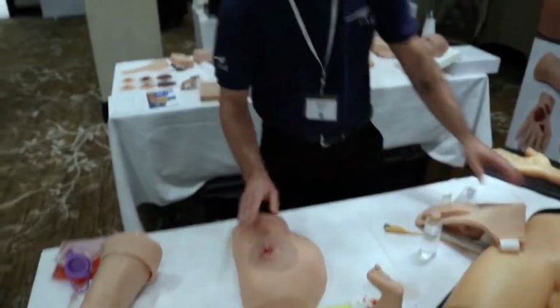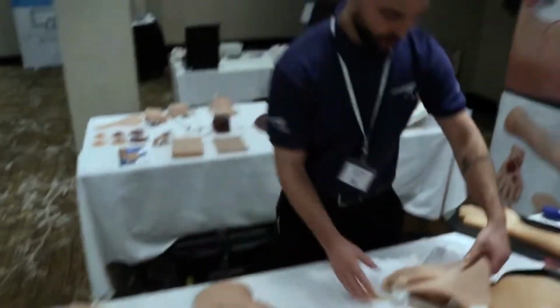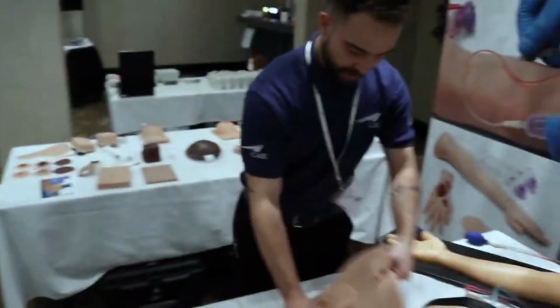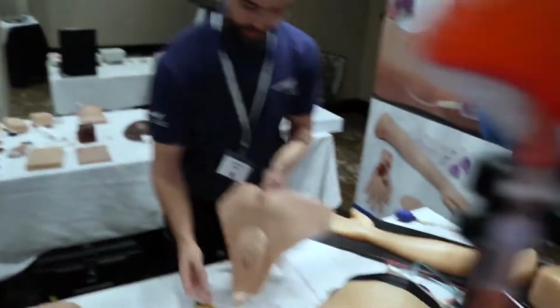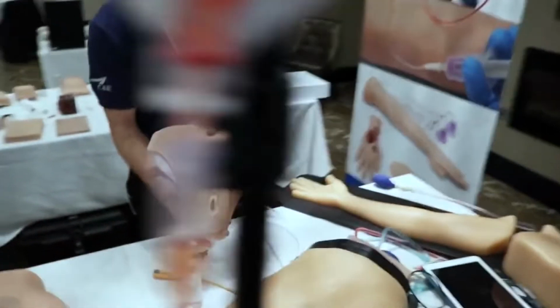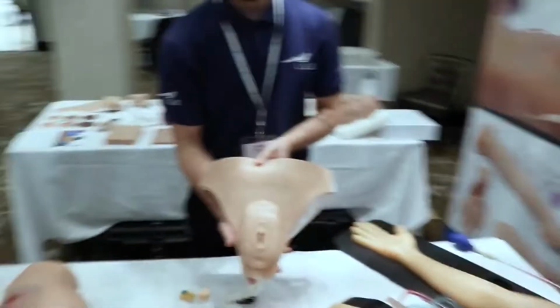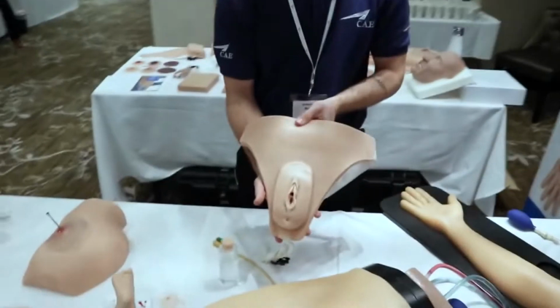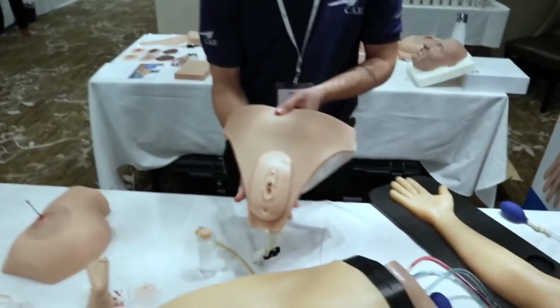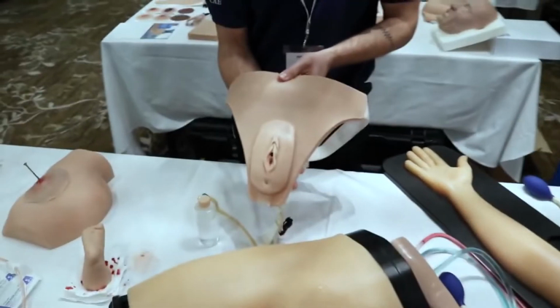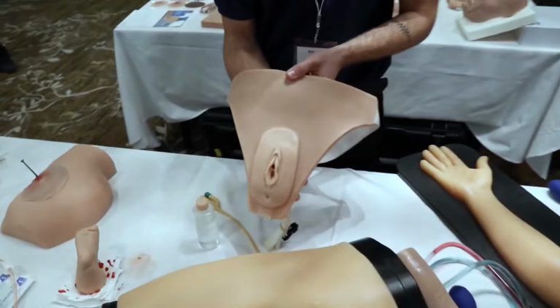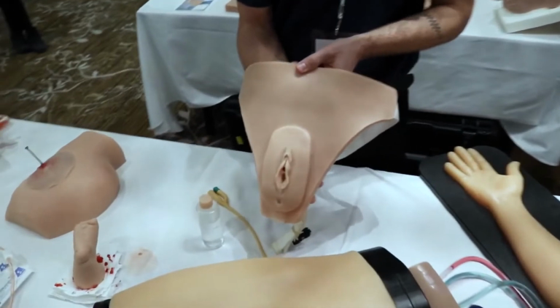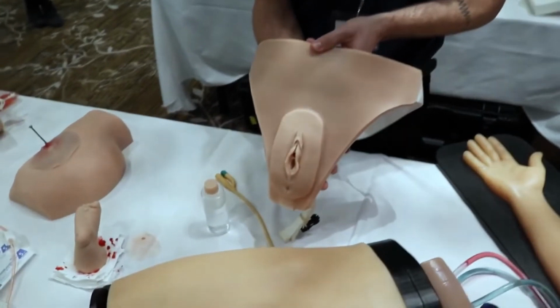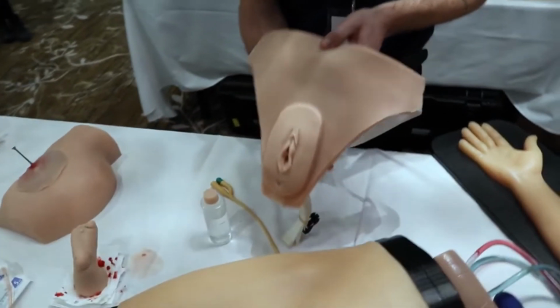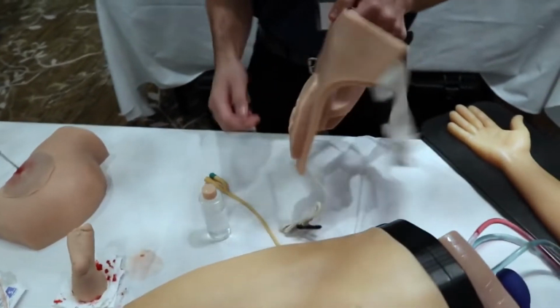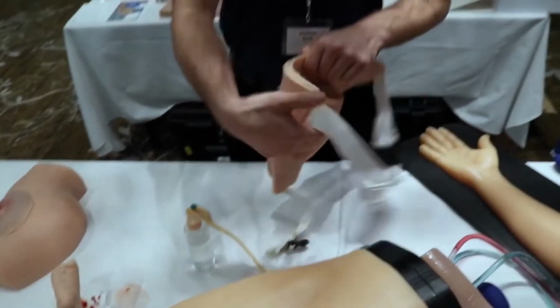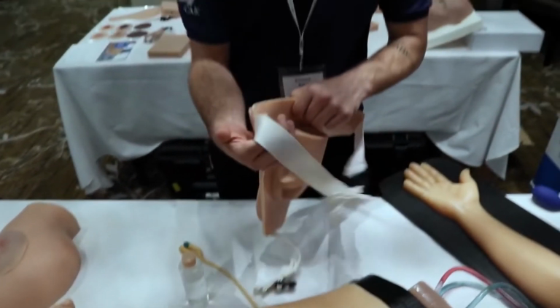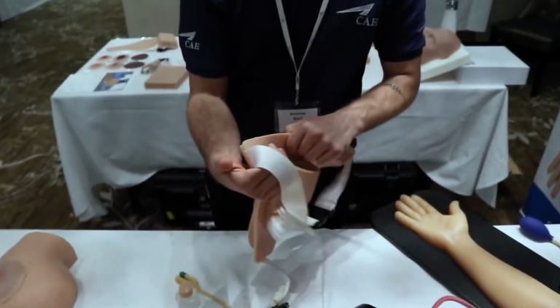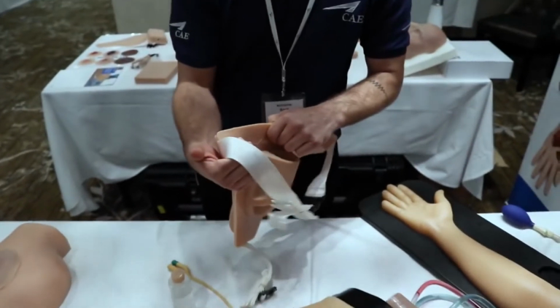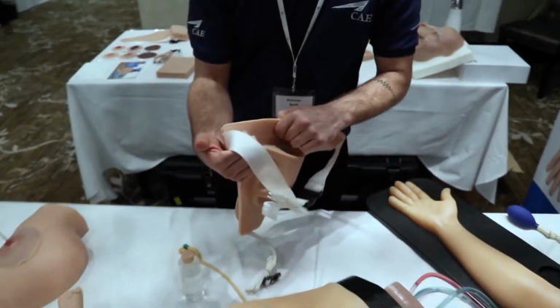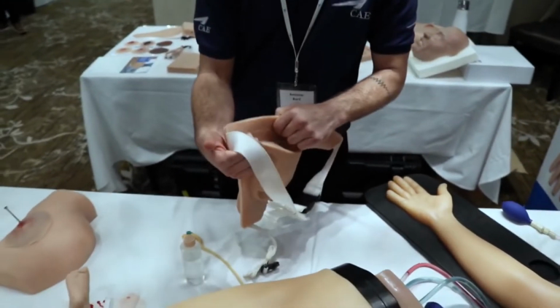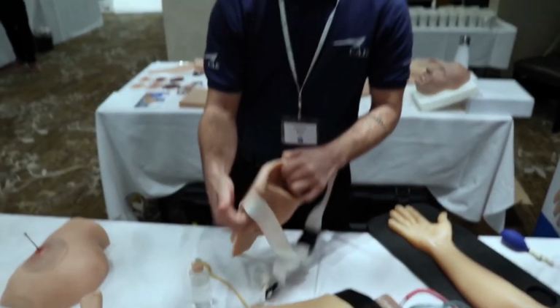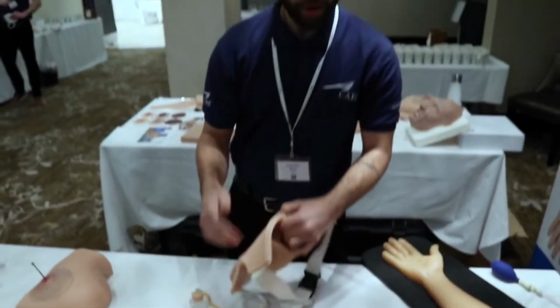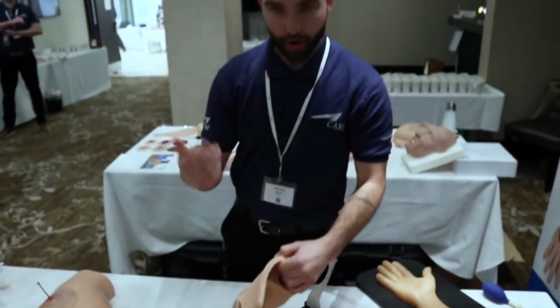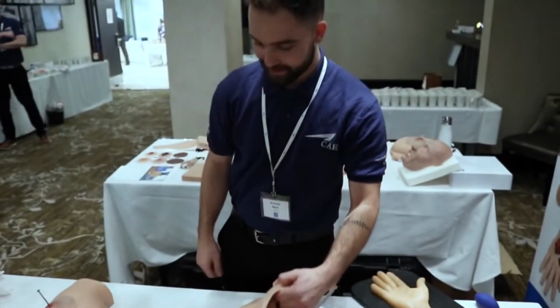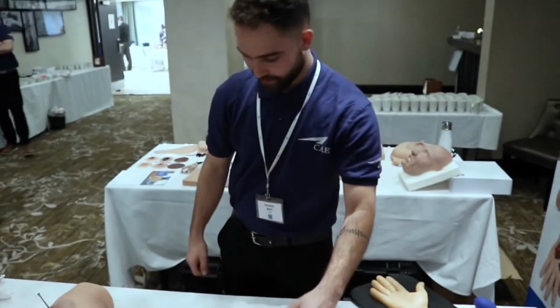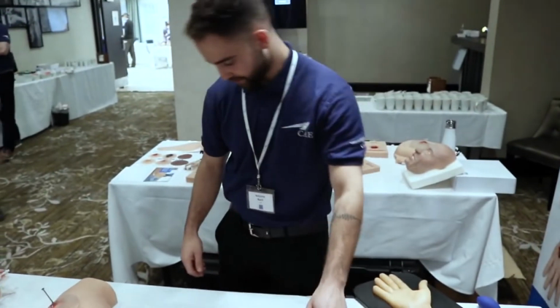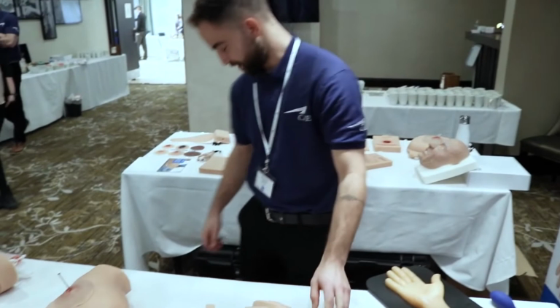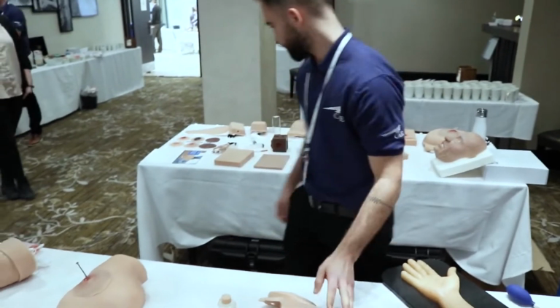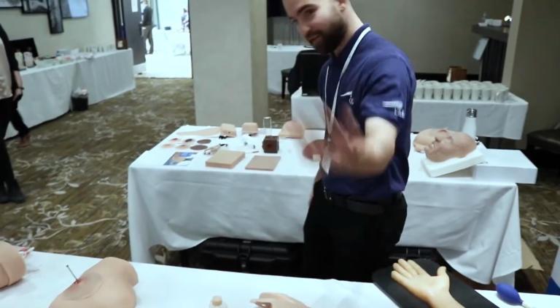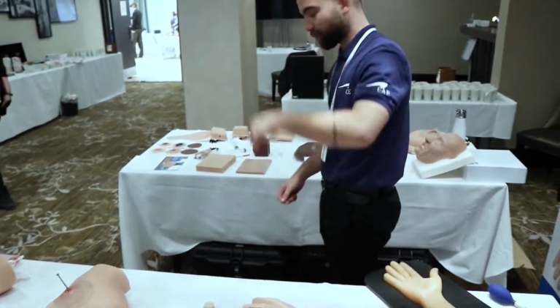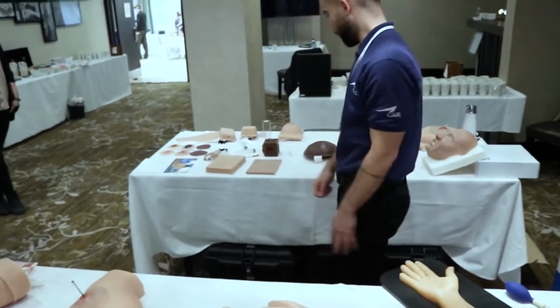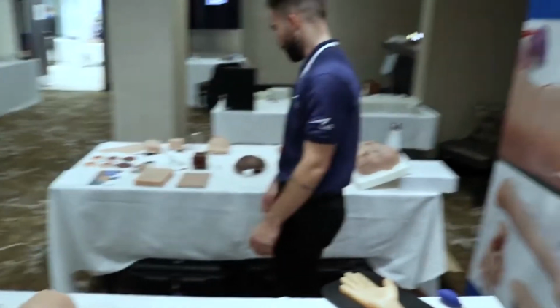We also have categorization models — female and male — that can be worn by a mannequin or a standardized patient. Follow me for more.